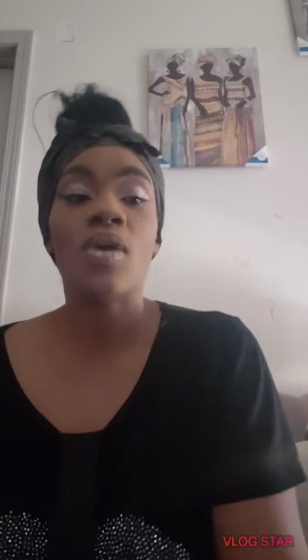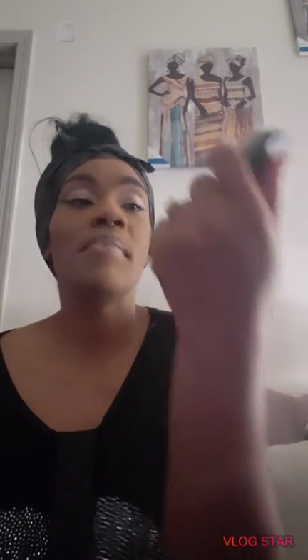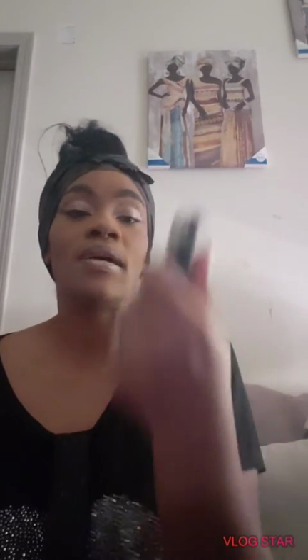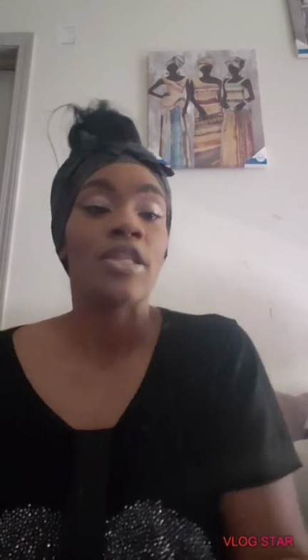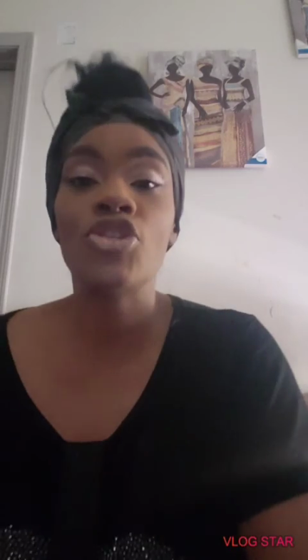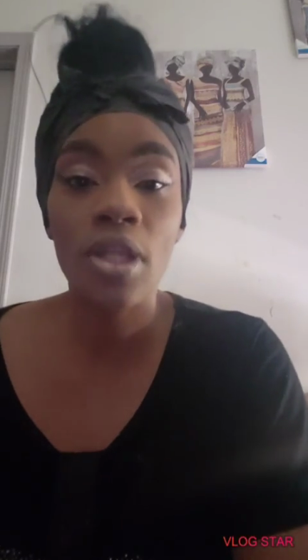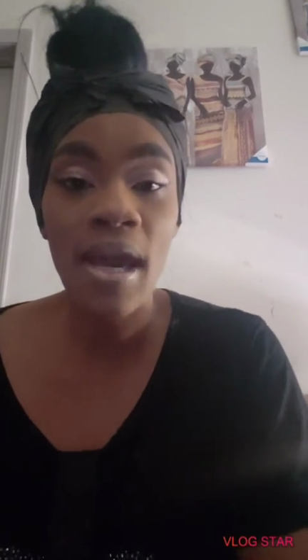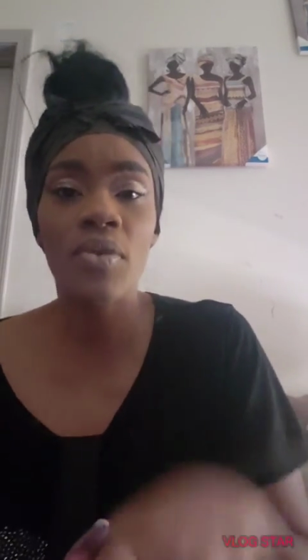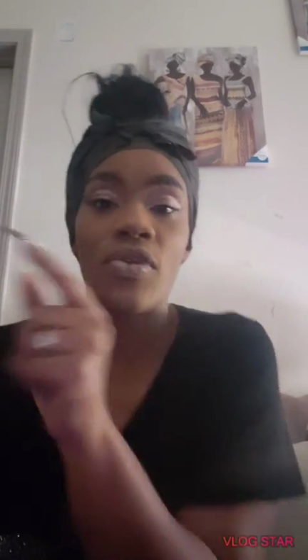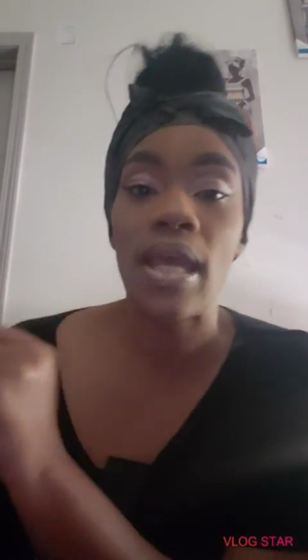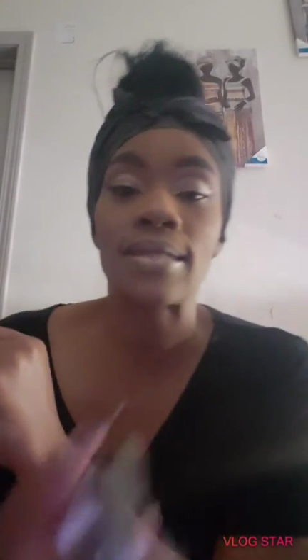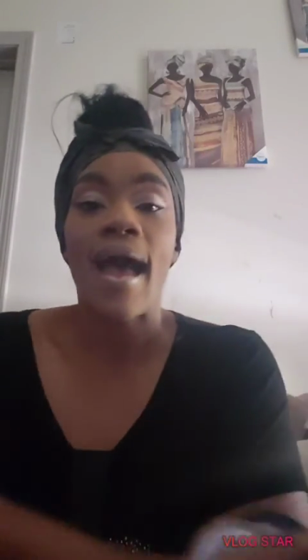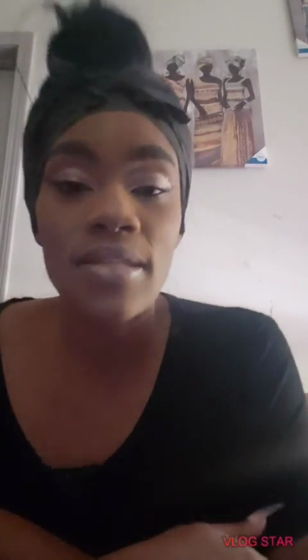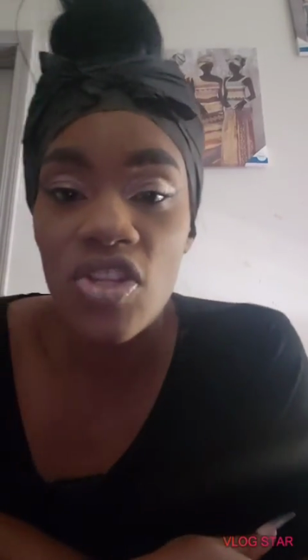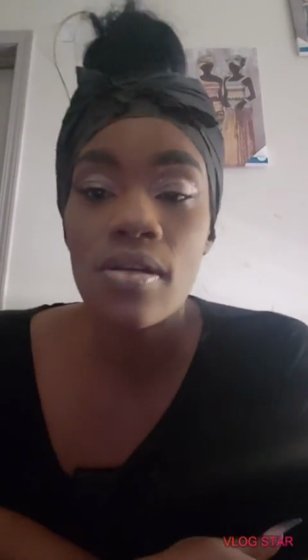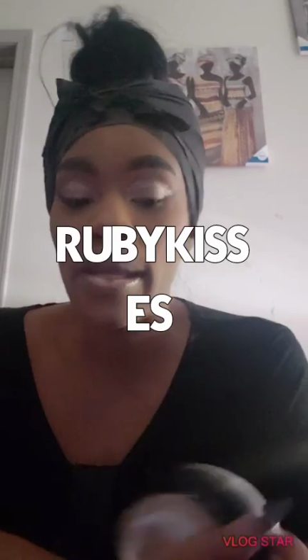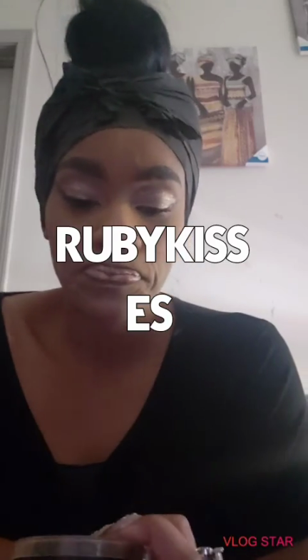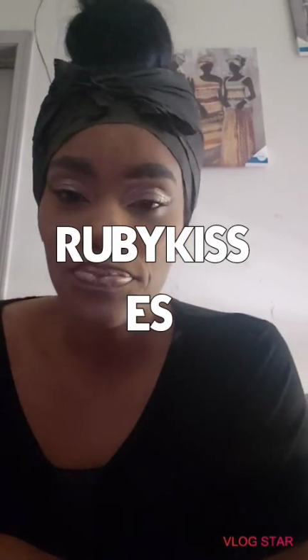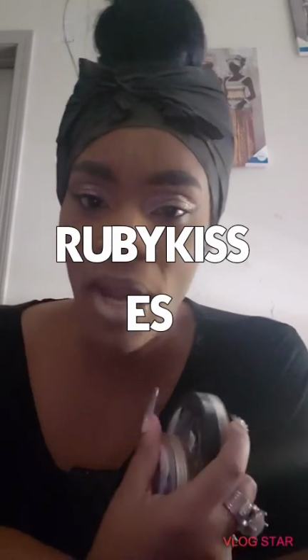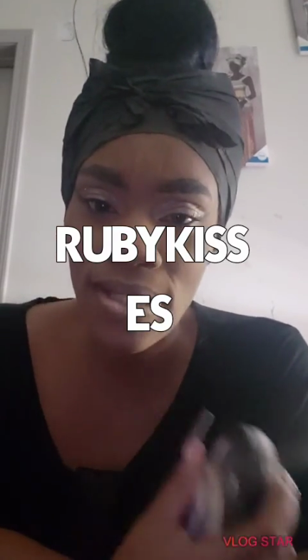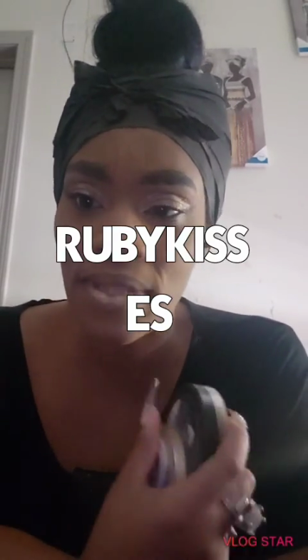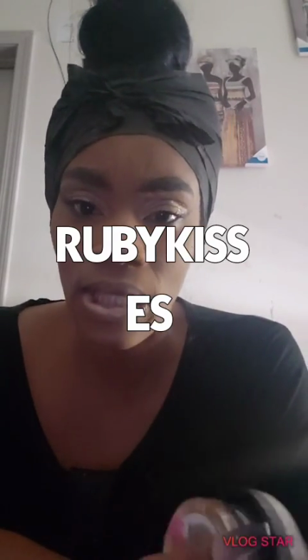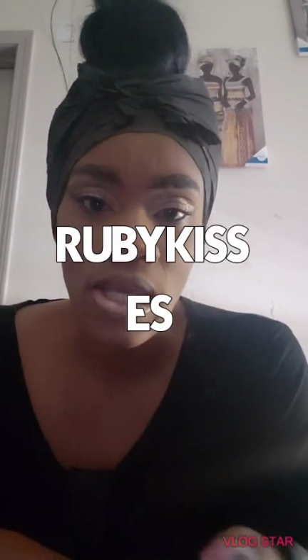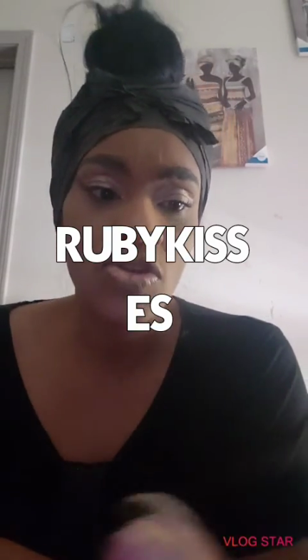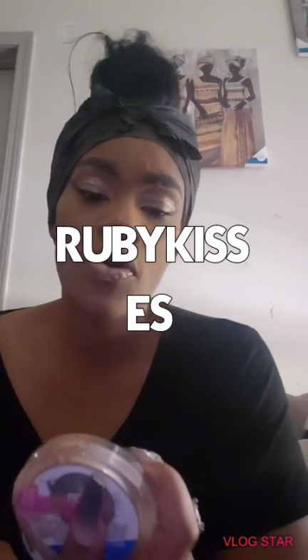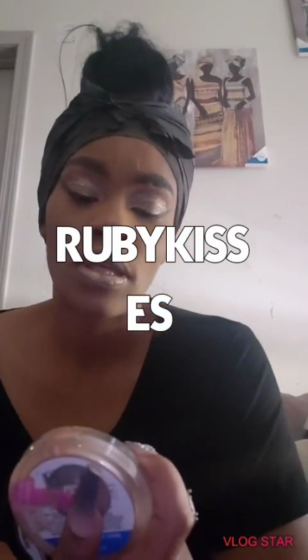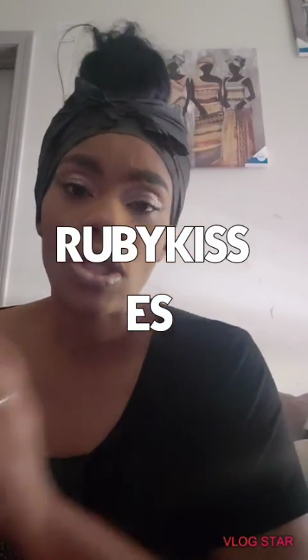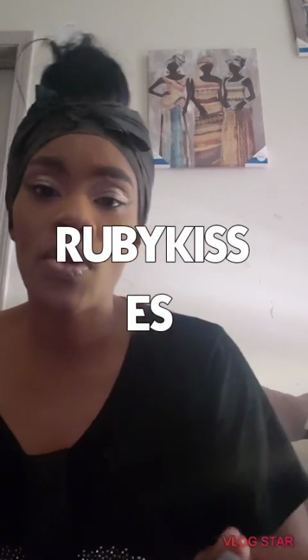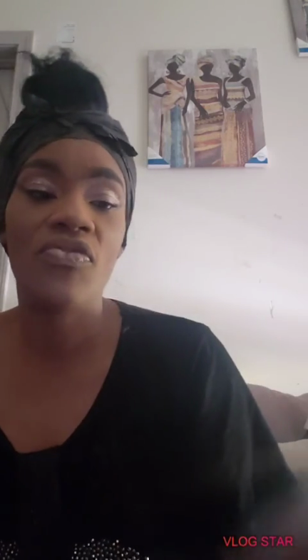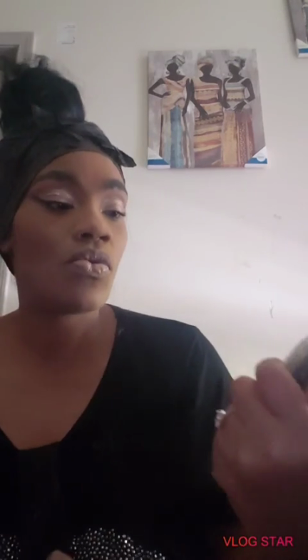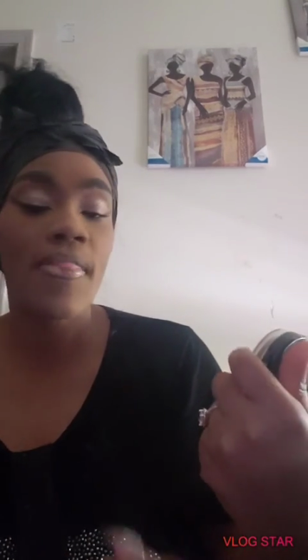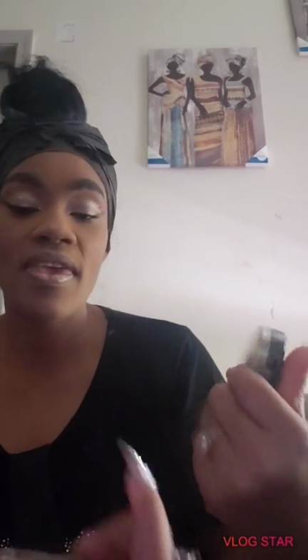What's up my loves? This is your girl Glam coming in with a review today, guys. I just finished this look, and I wanted to come in to you girls with a quick review on this.